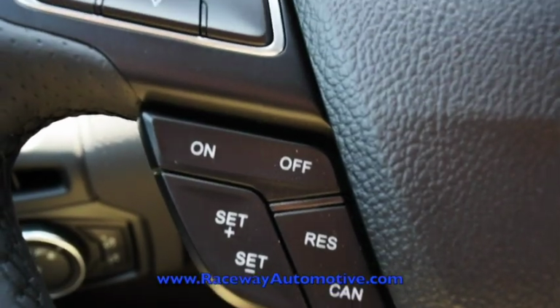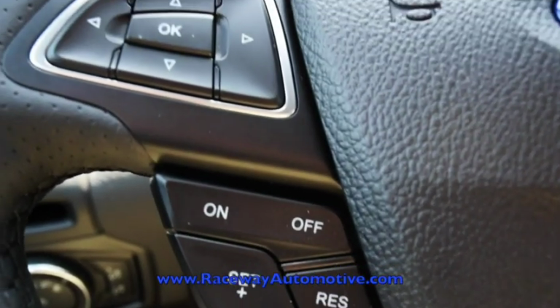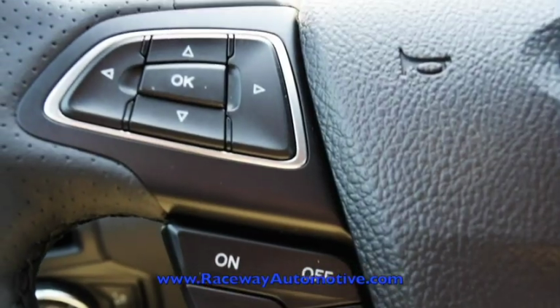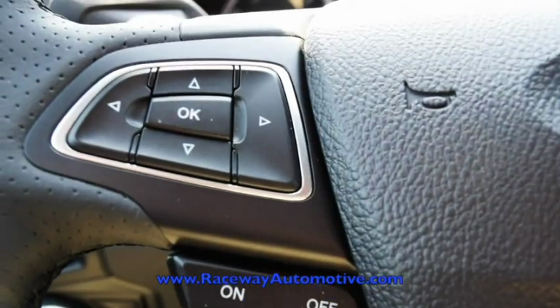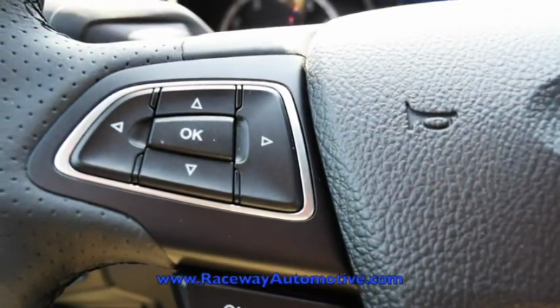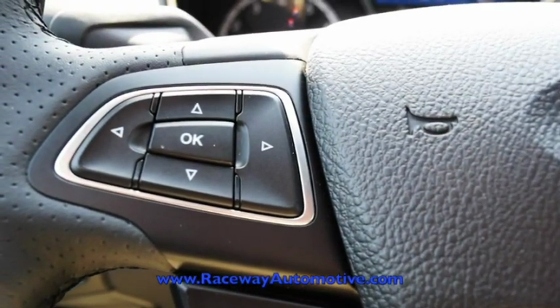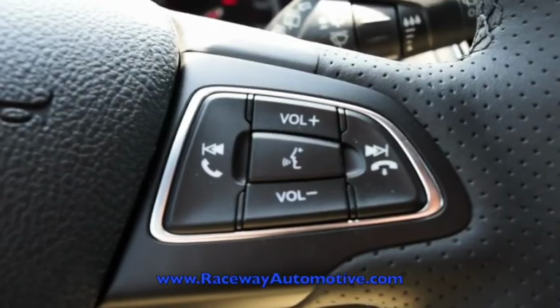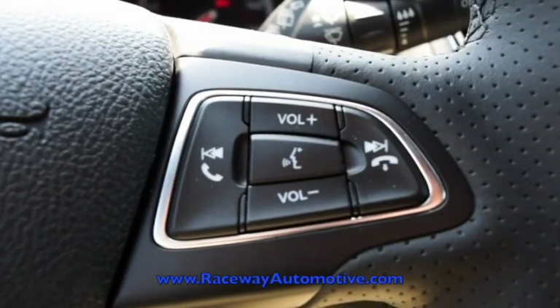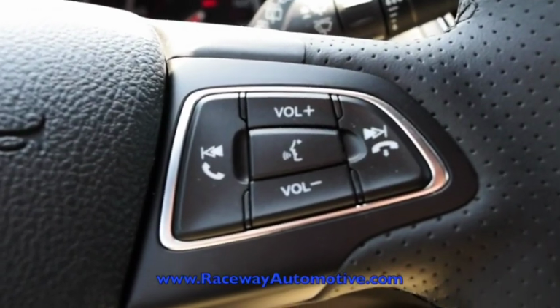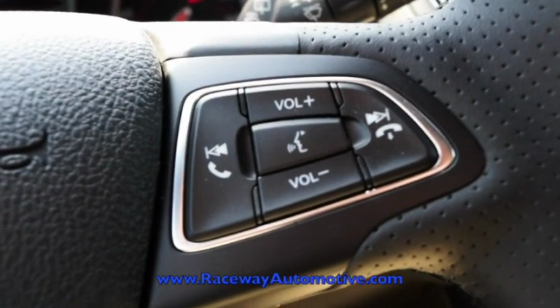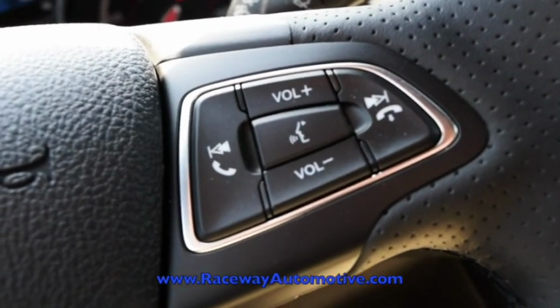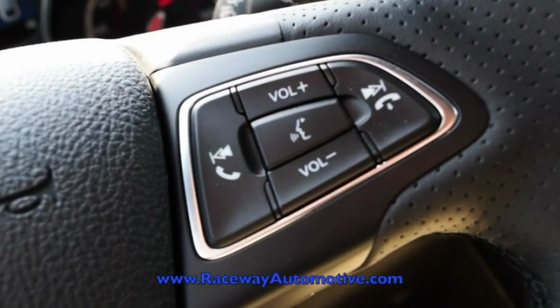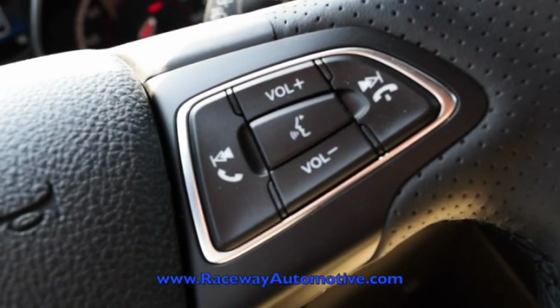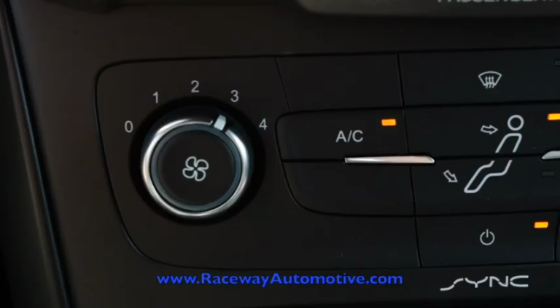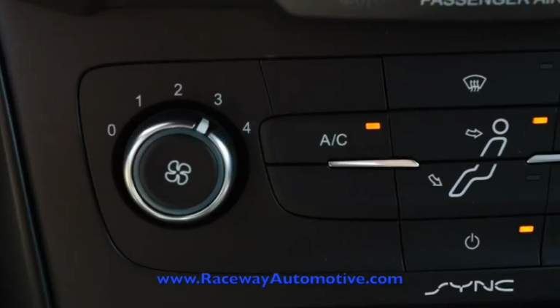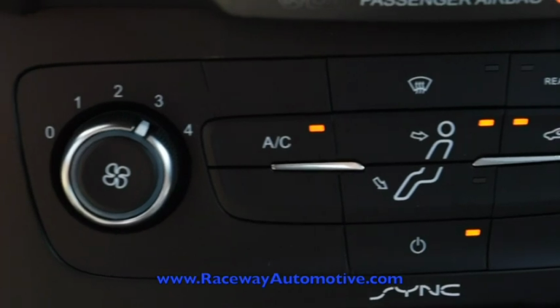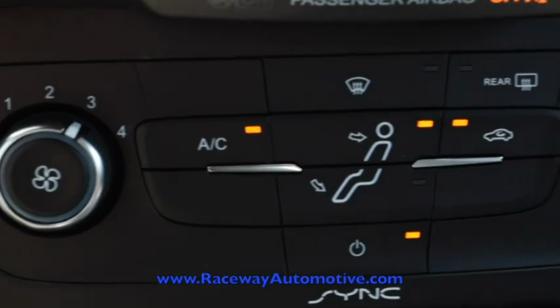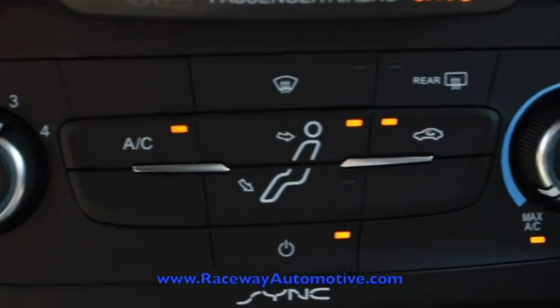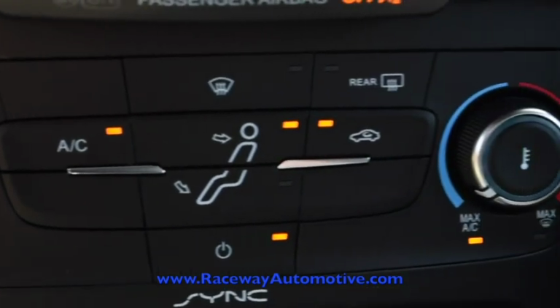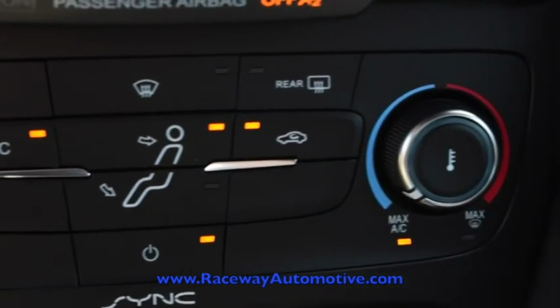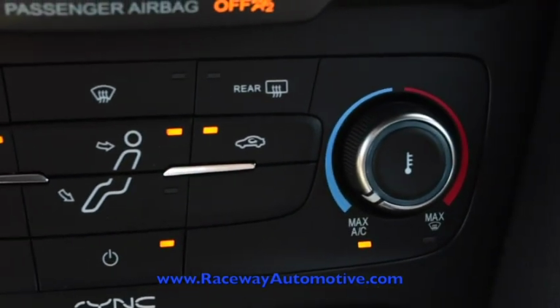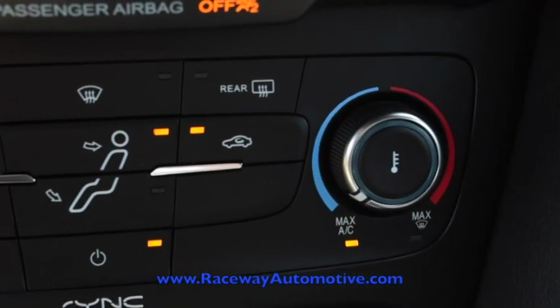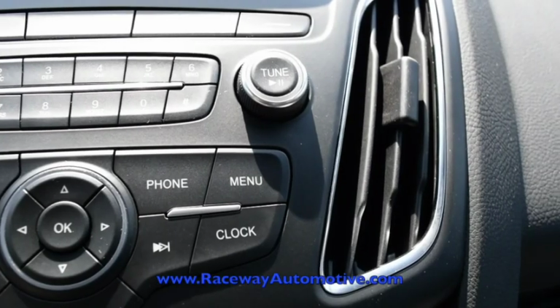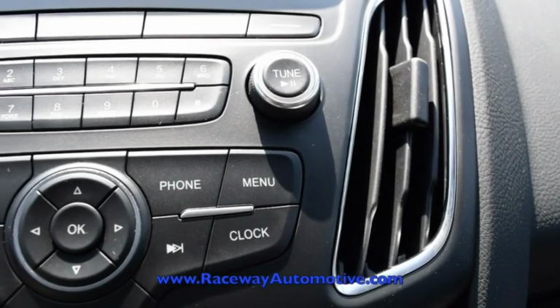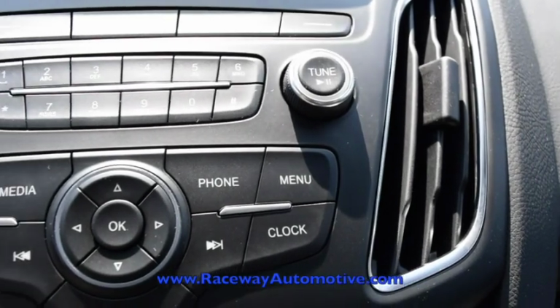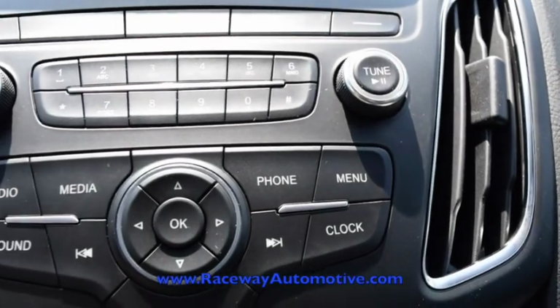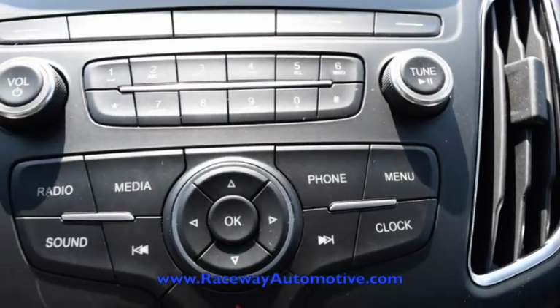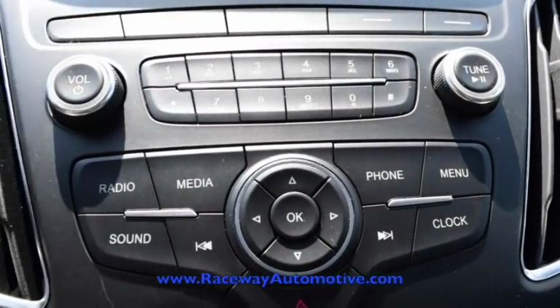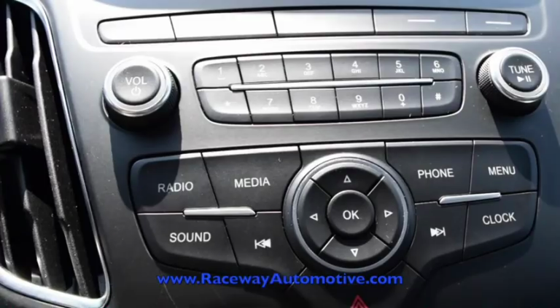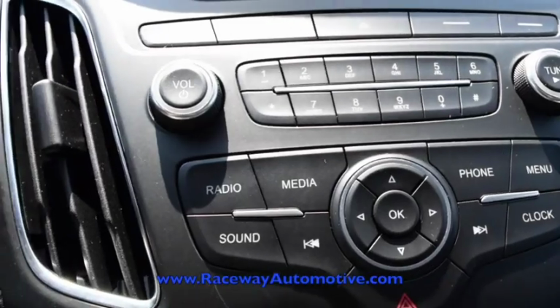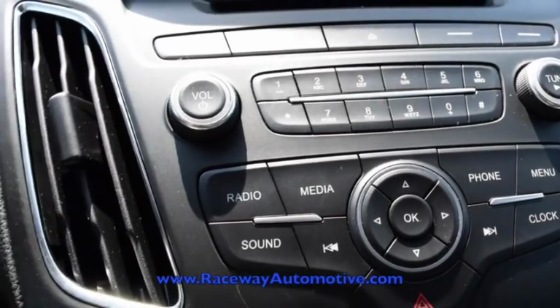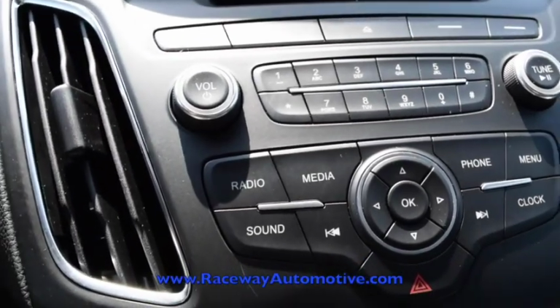Full audio control and voice control as well as cruise control on the steering wheel, climate control, and an infotainment center.